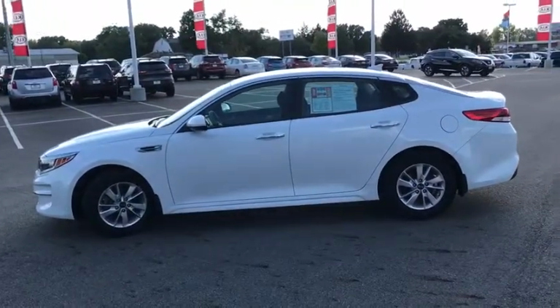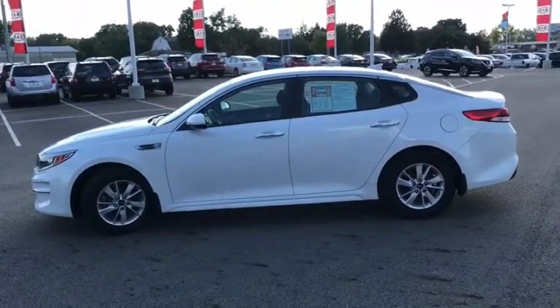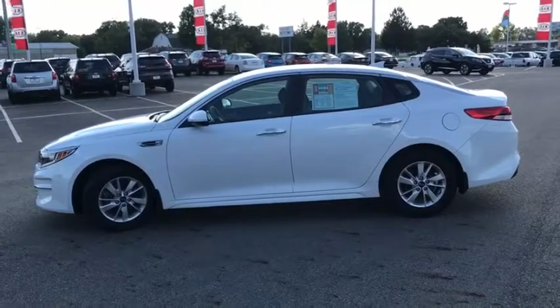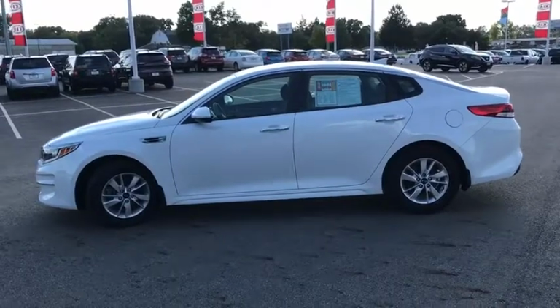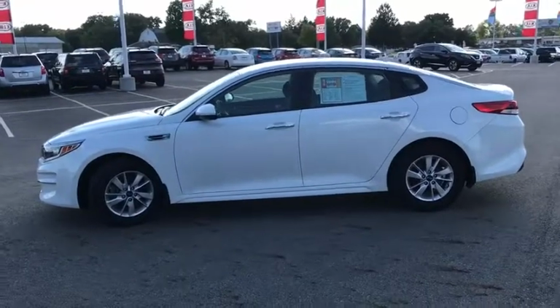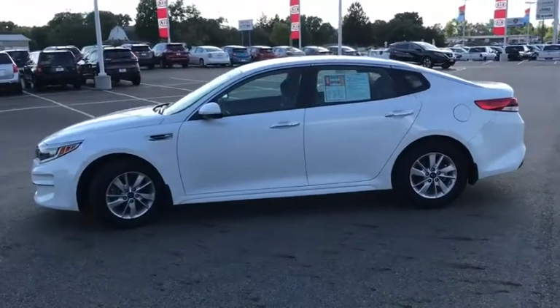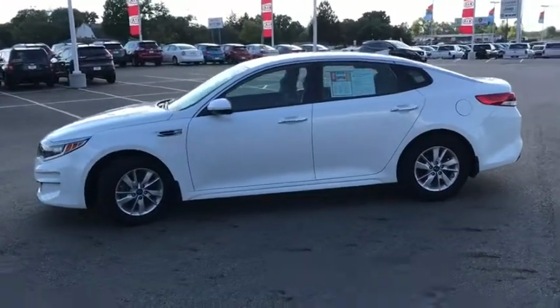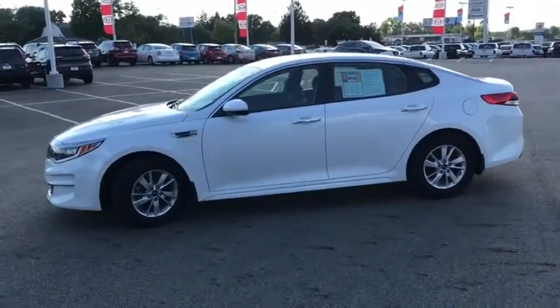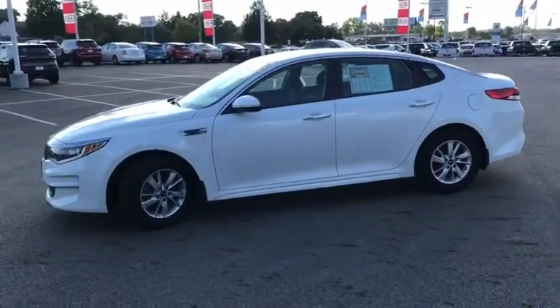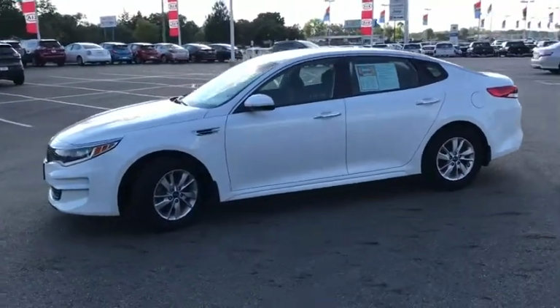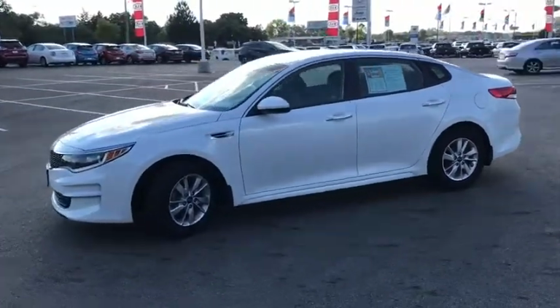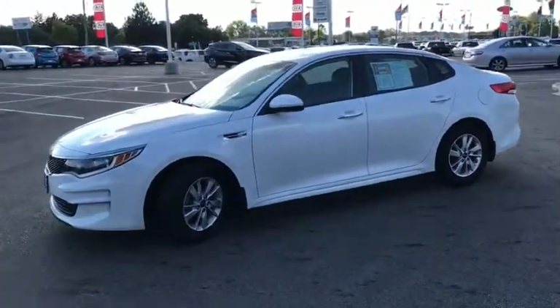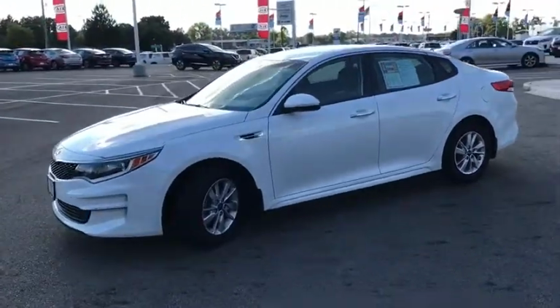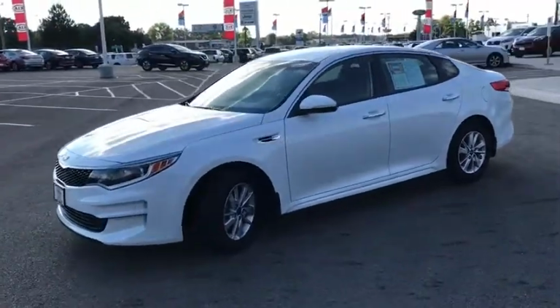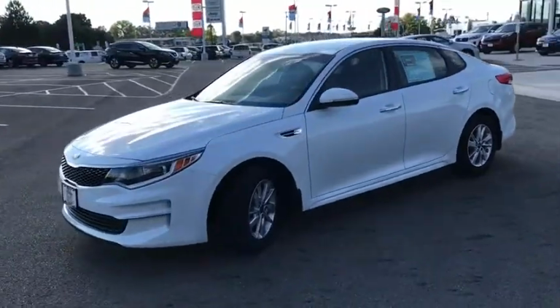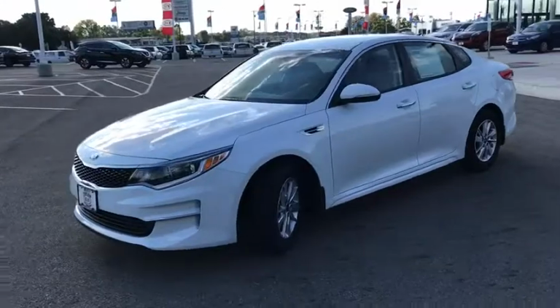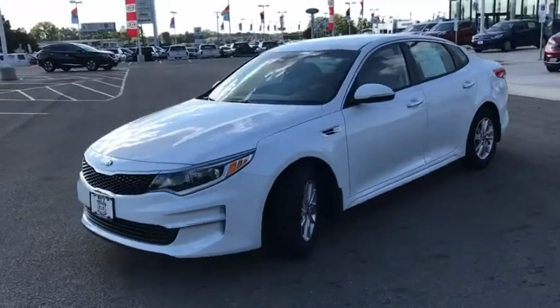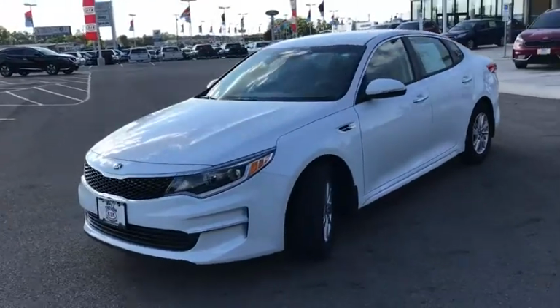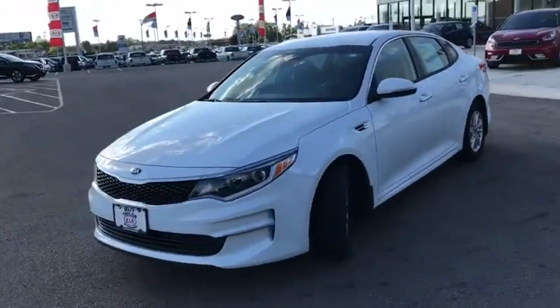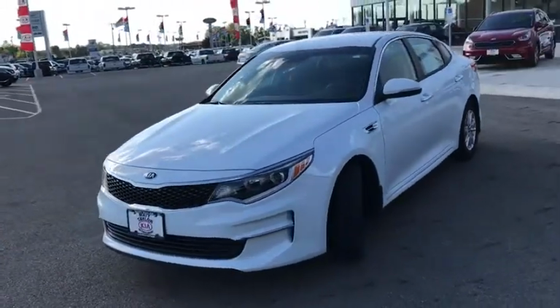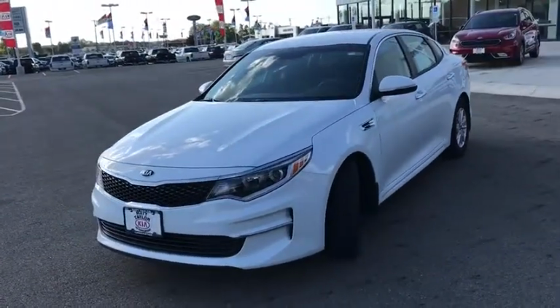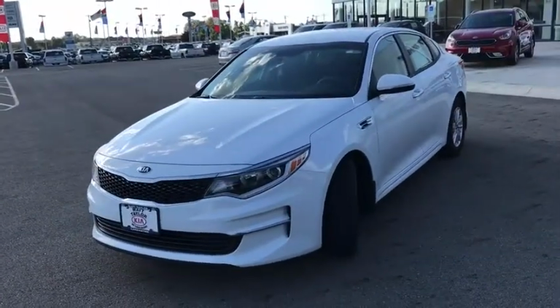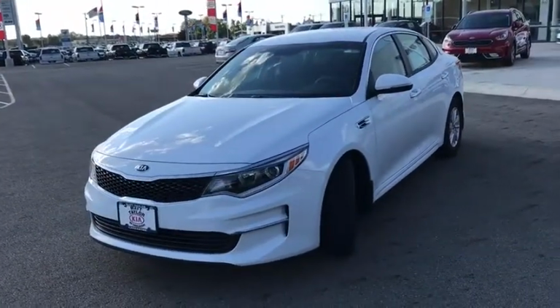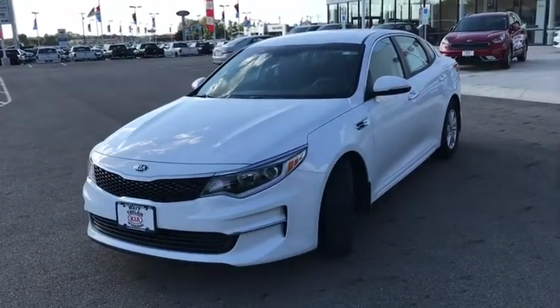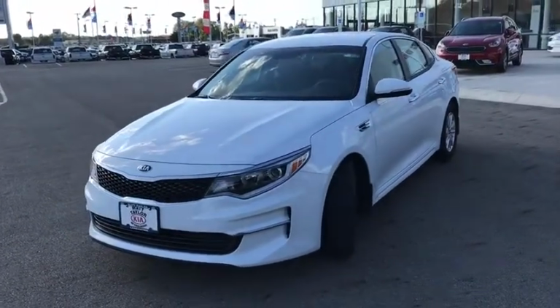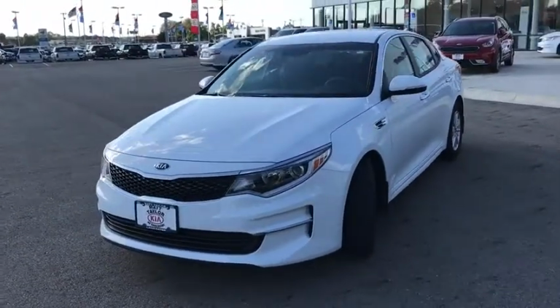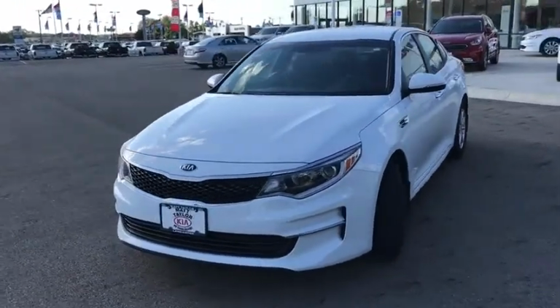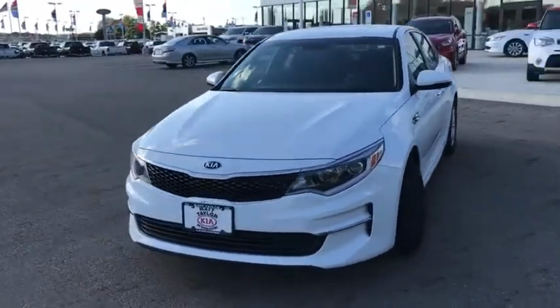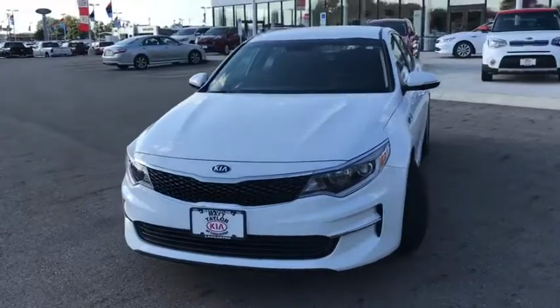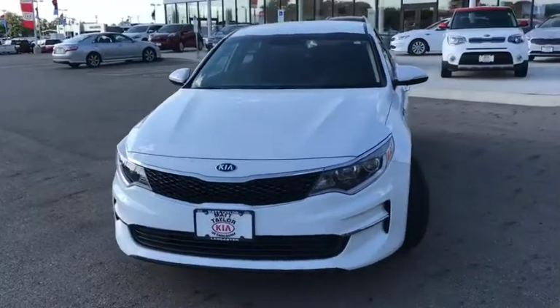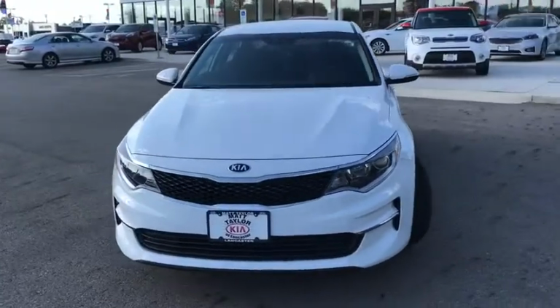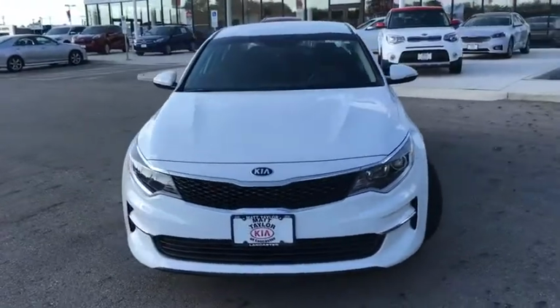Cruise control, hard disk drive media storage, four-wheel disc brakes, aluminum wheels, front wheel drive, AM FM stereo radio, rear defrost, AM FM CD, MP3 radio, CD player.